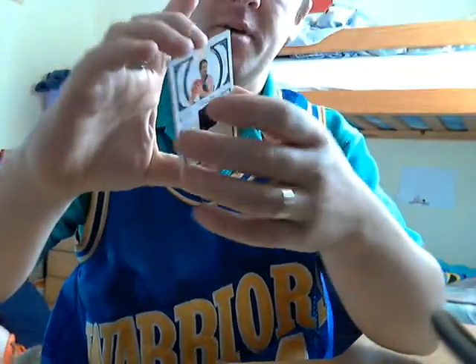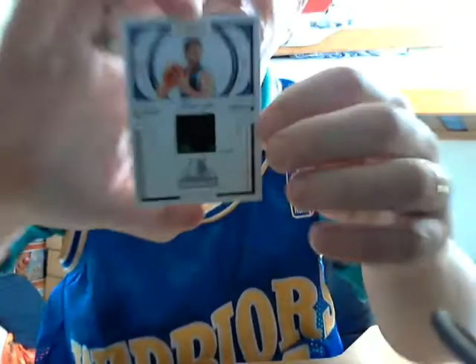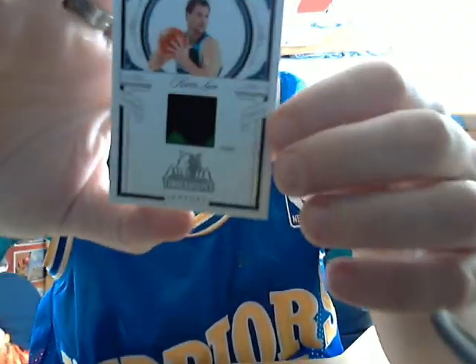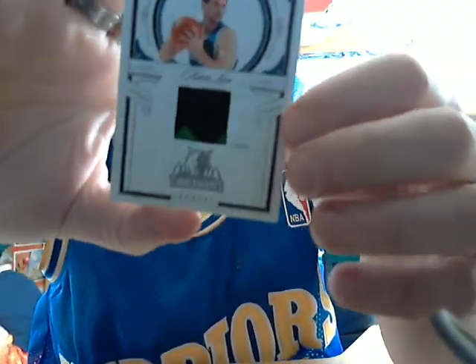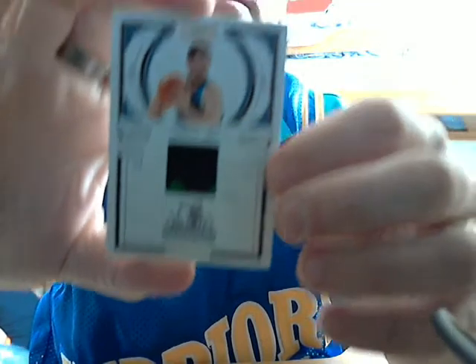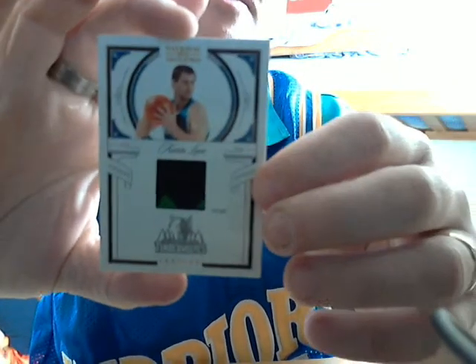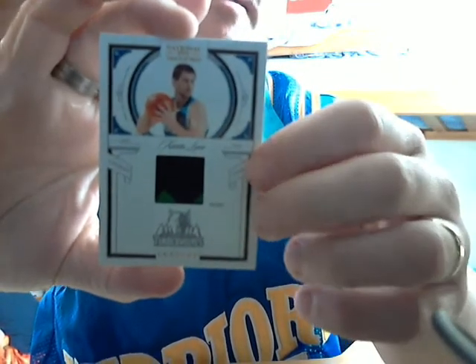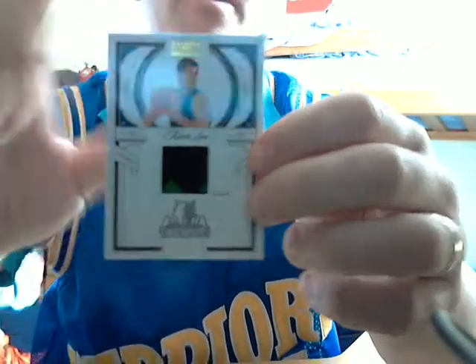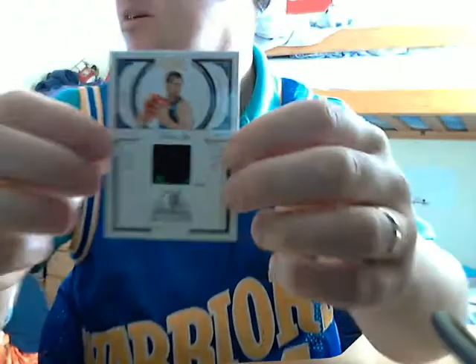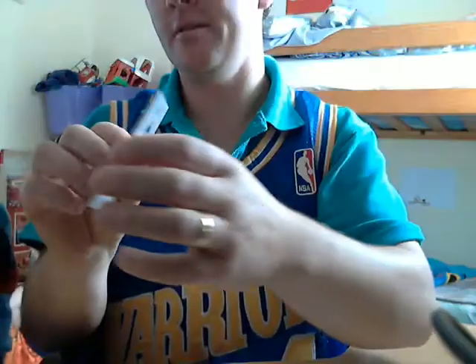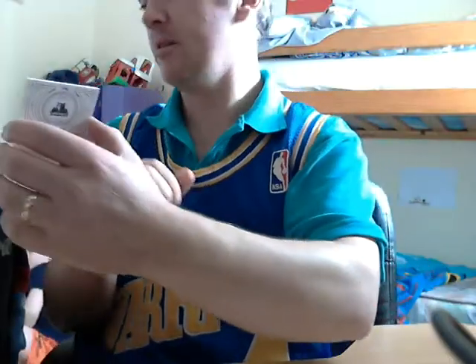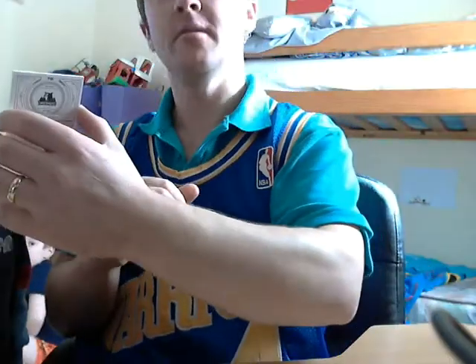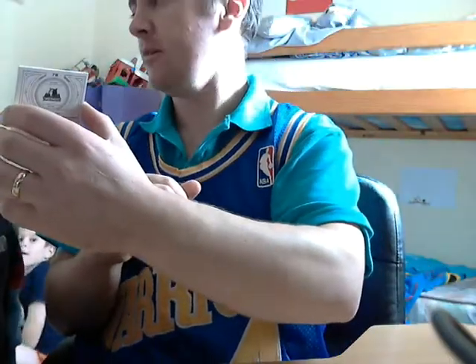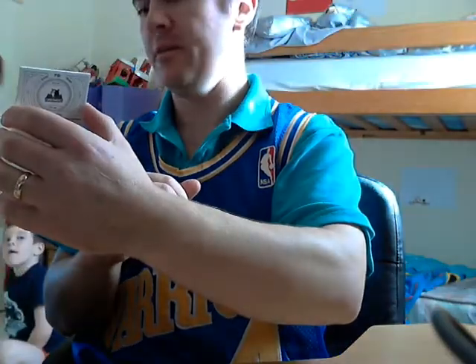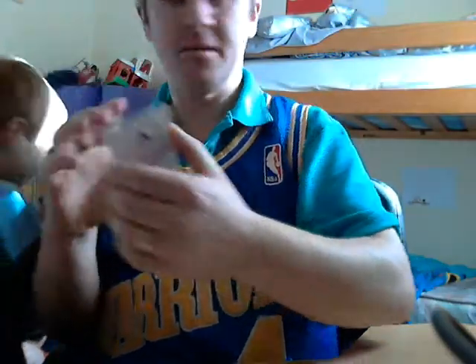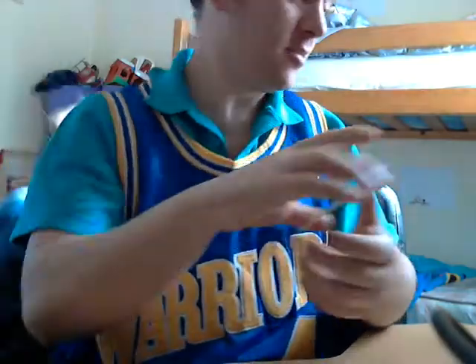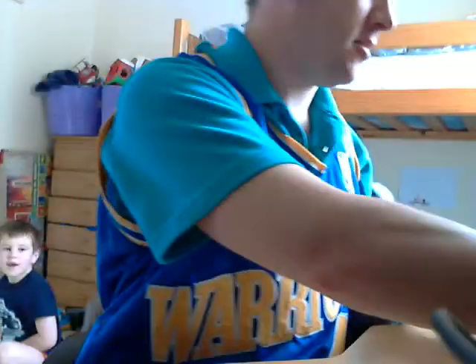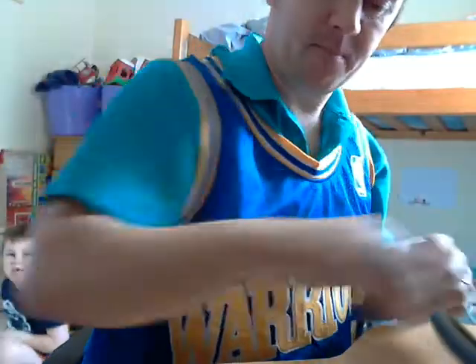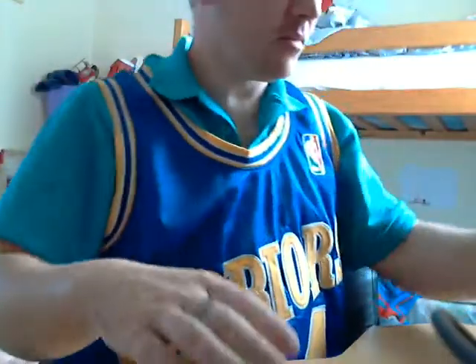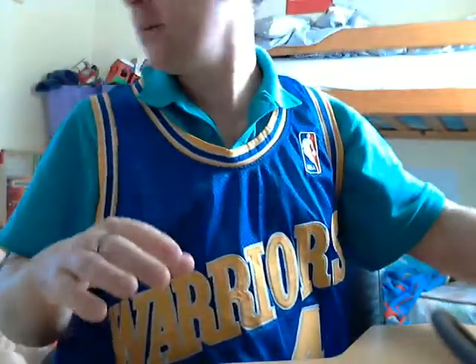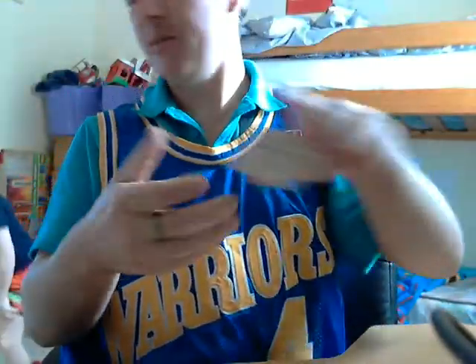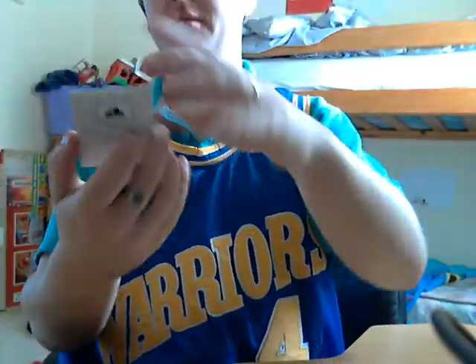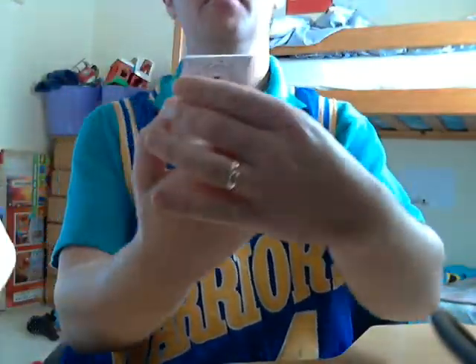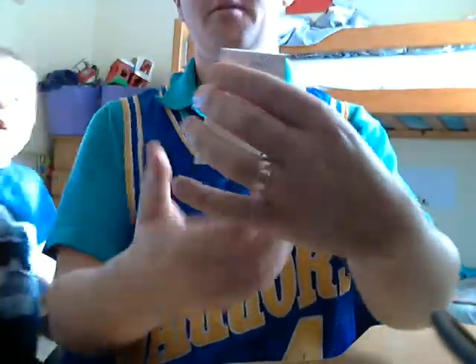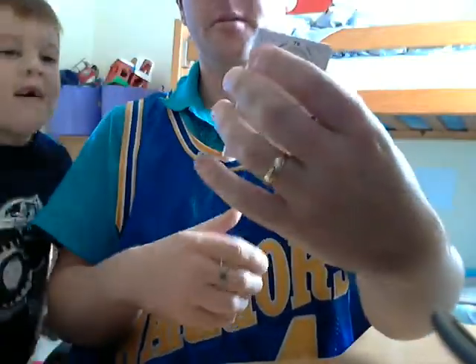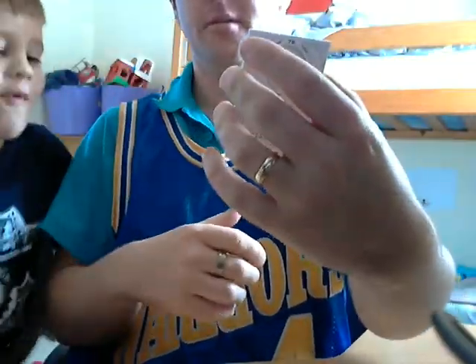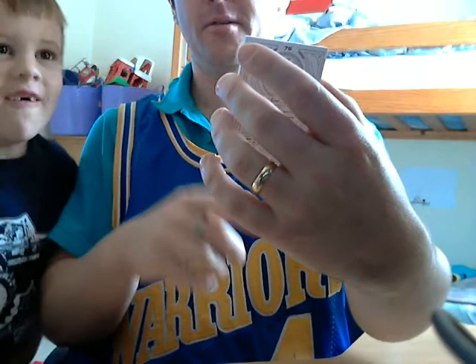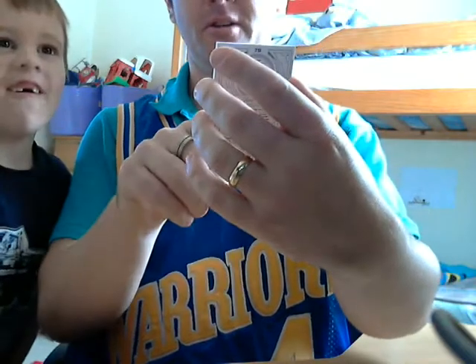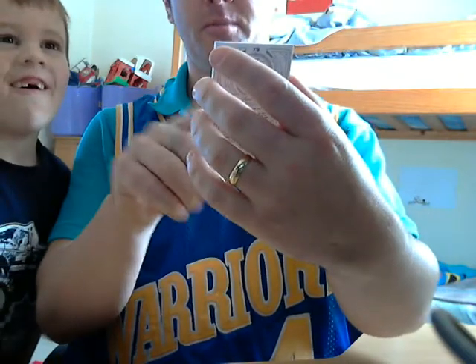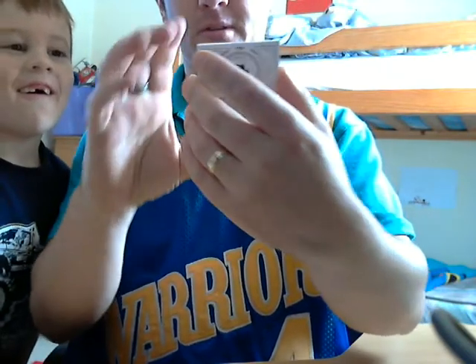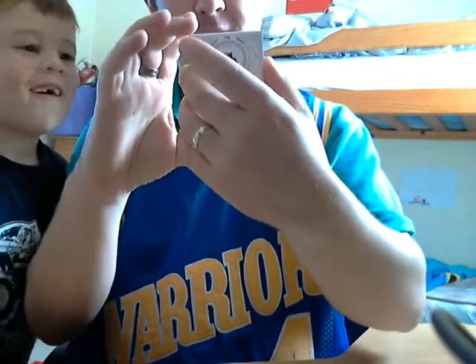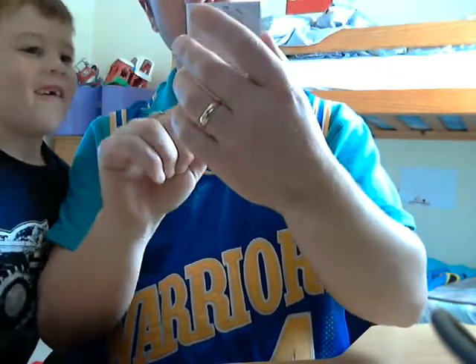Pretty beautiful. Nice, simple, basic design. Nice patch. See the trees?